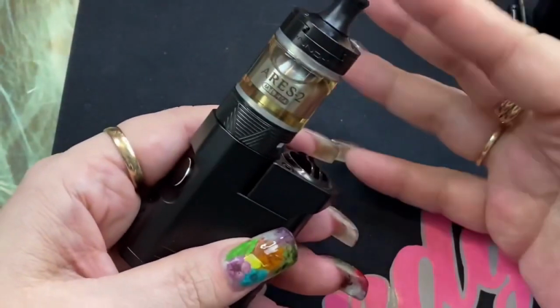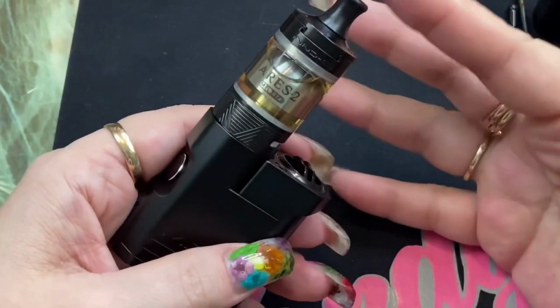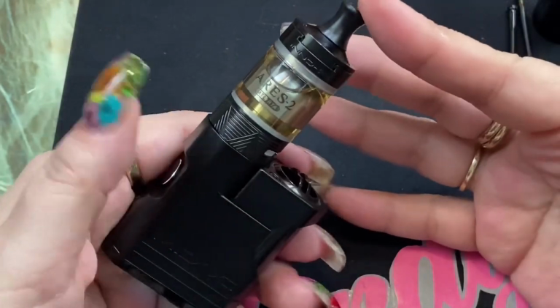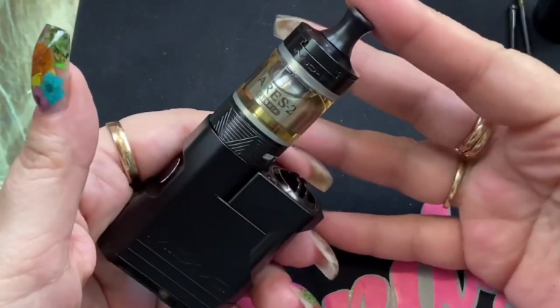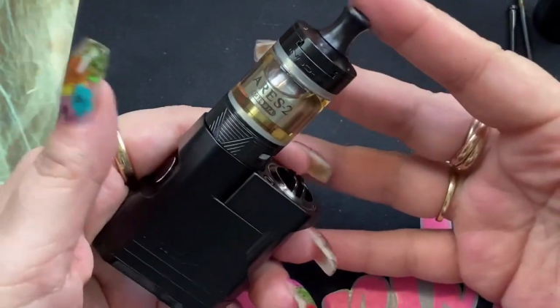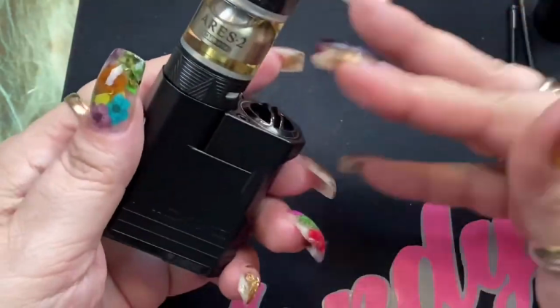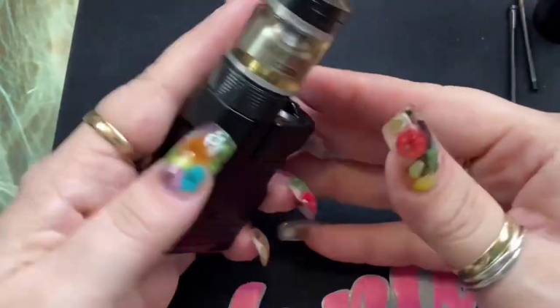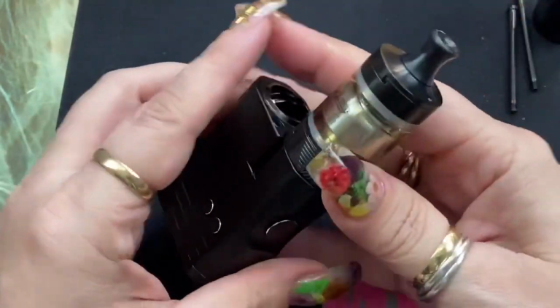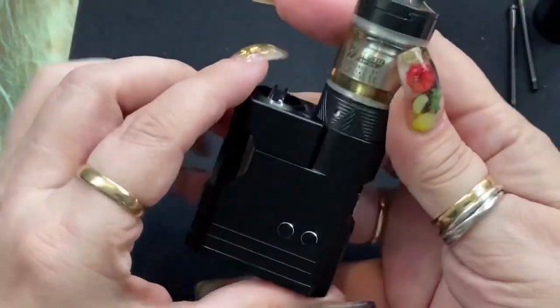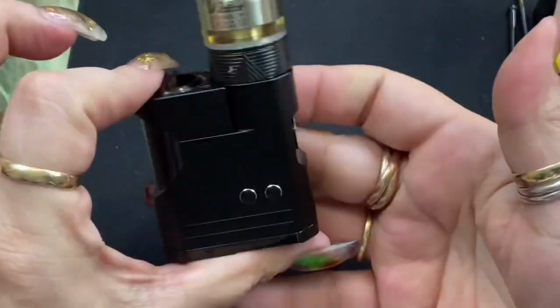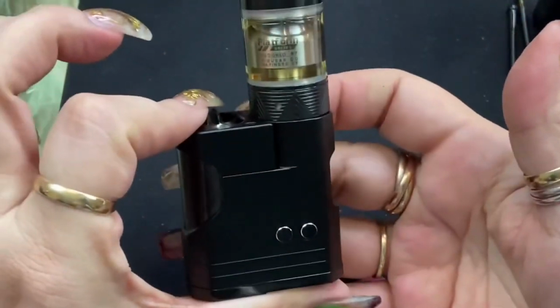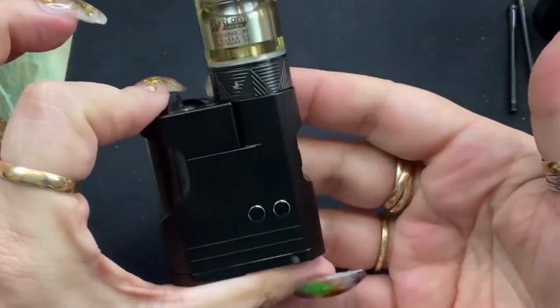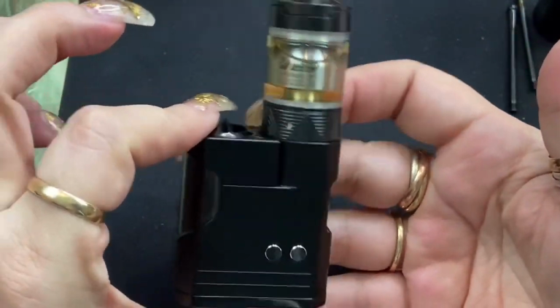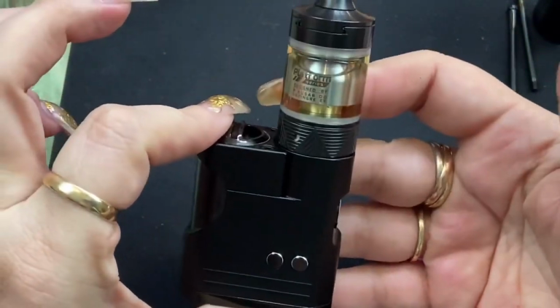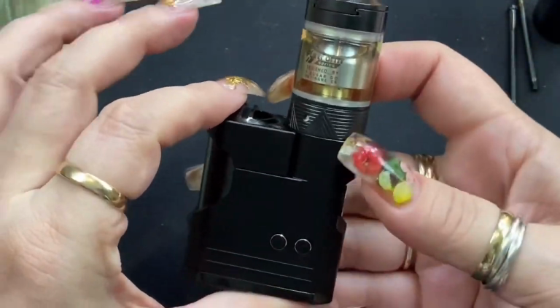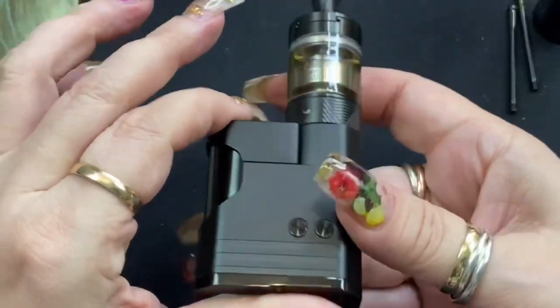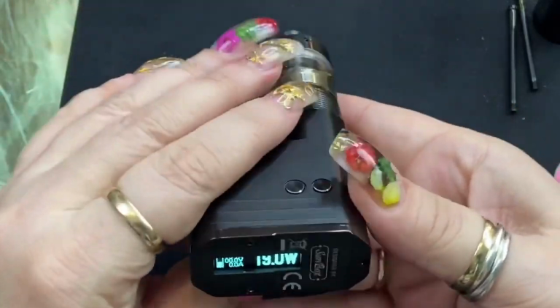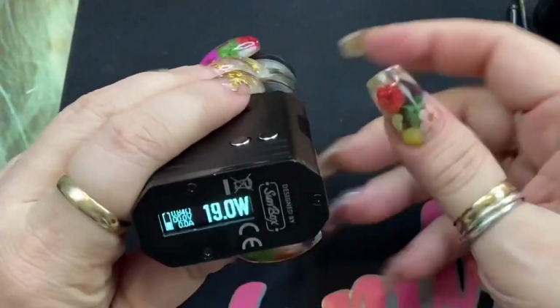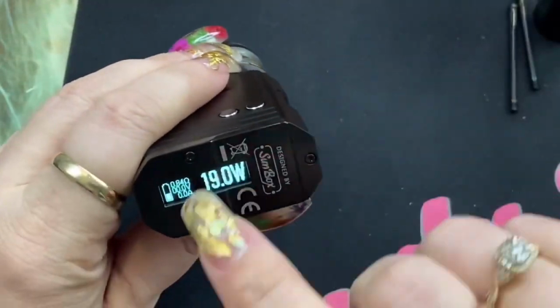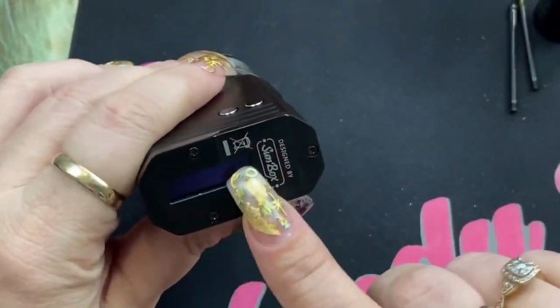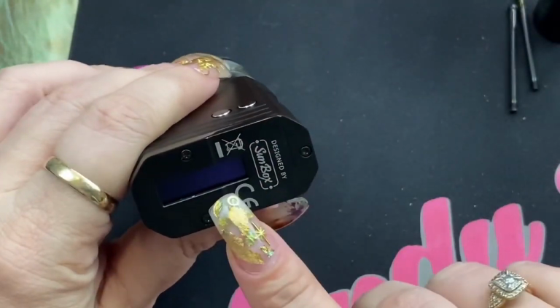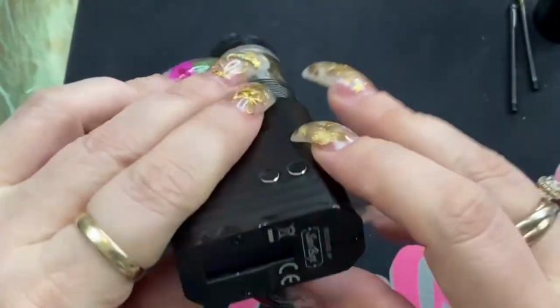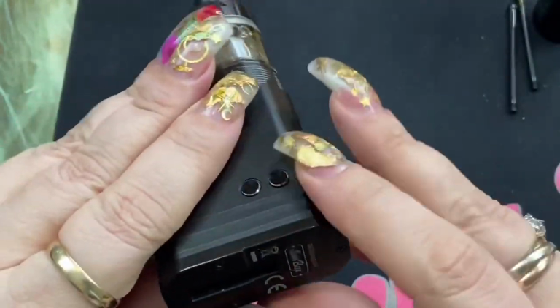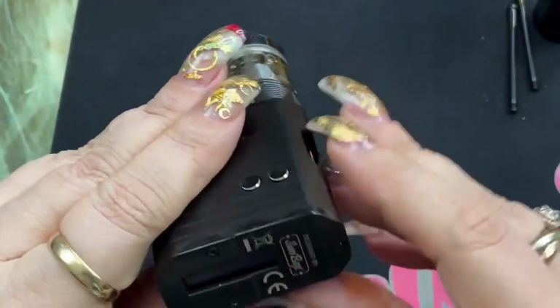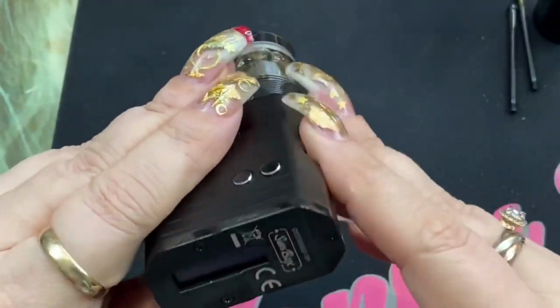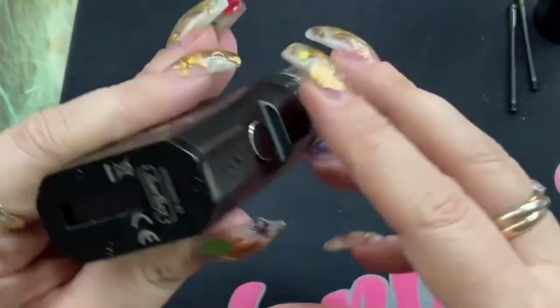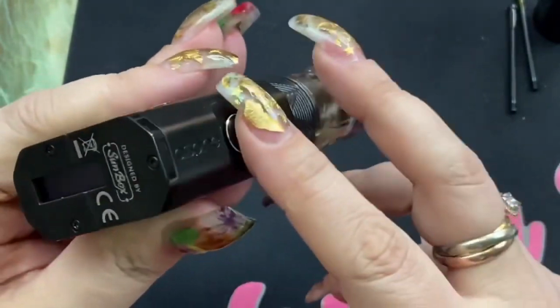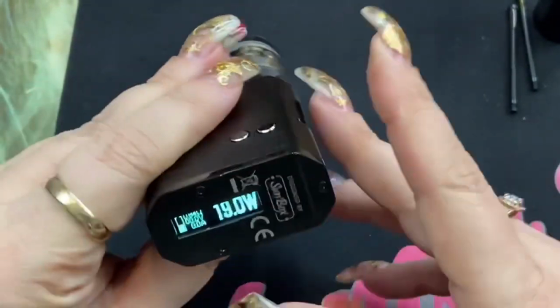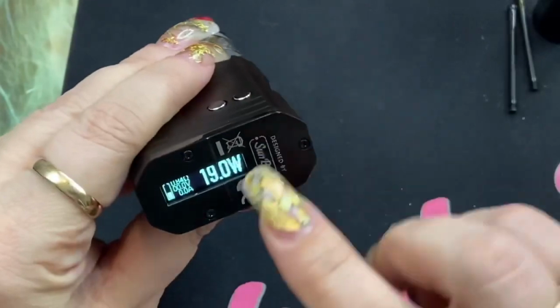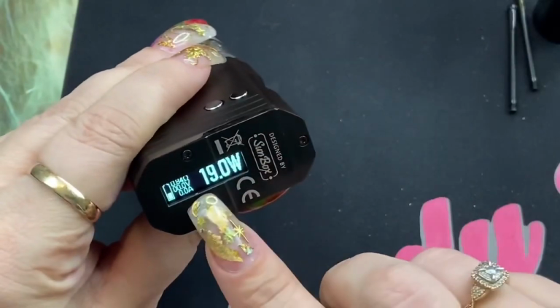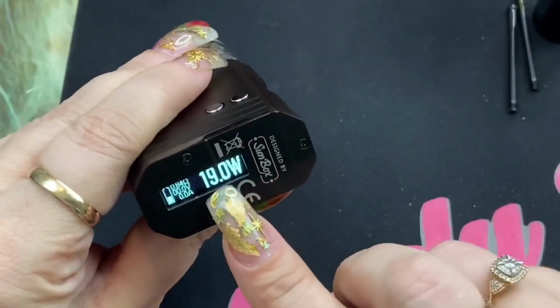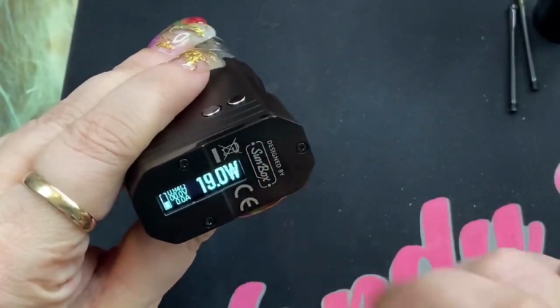This side is going to be a little bit taller than this side of course, but that's how it looks with the smaller battery. It does work just as well. You've got all your information here and your fire button is right there.